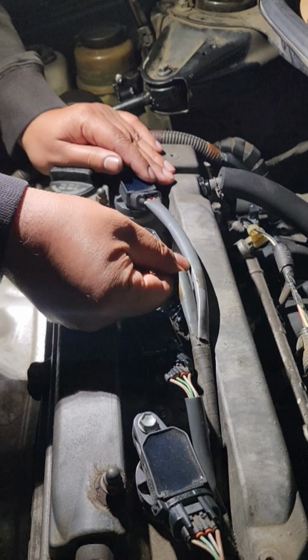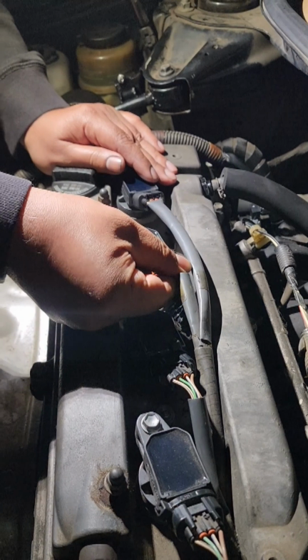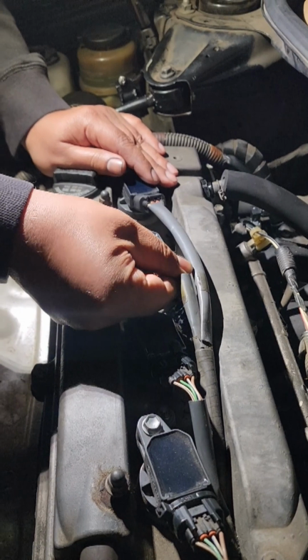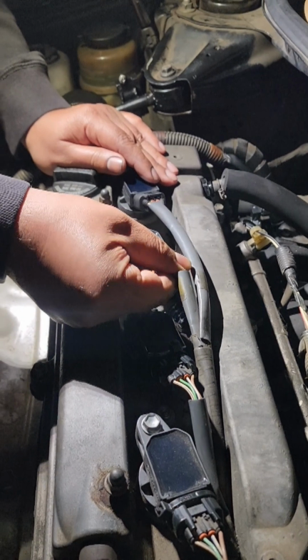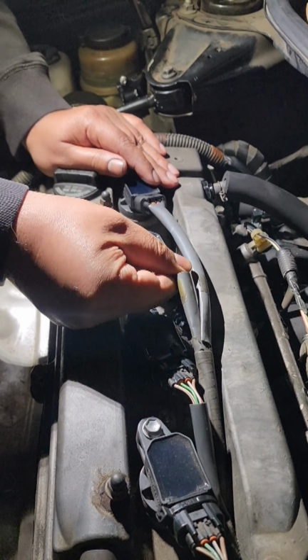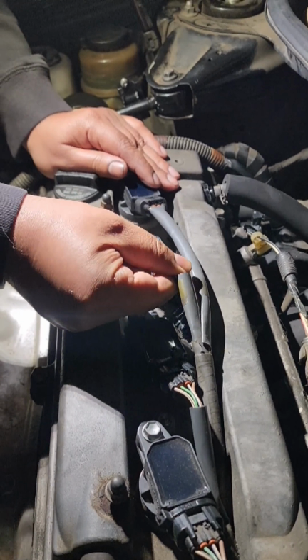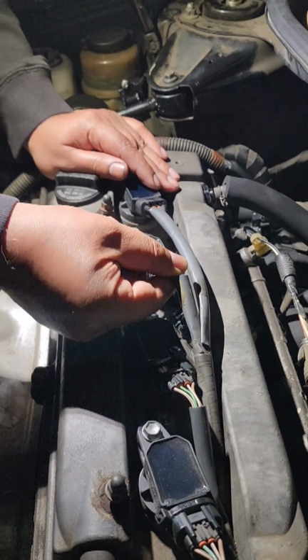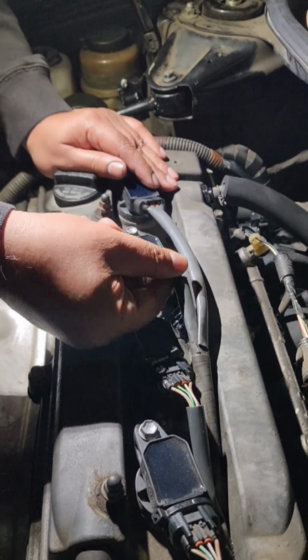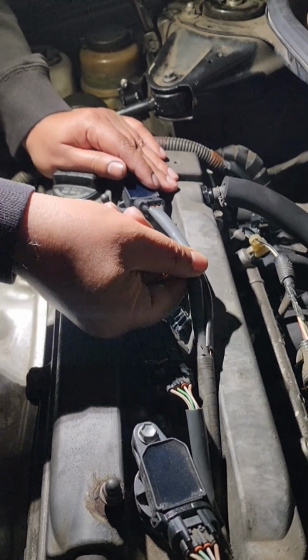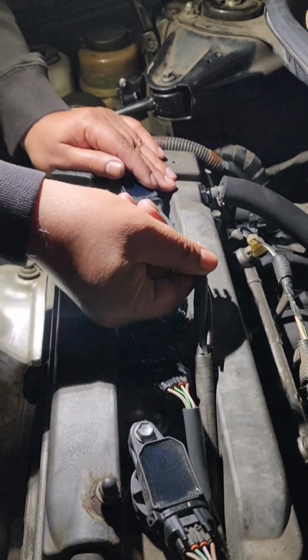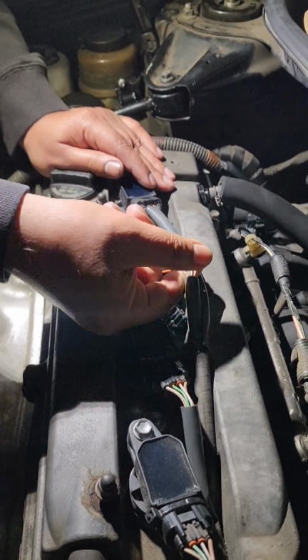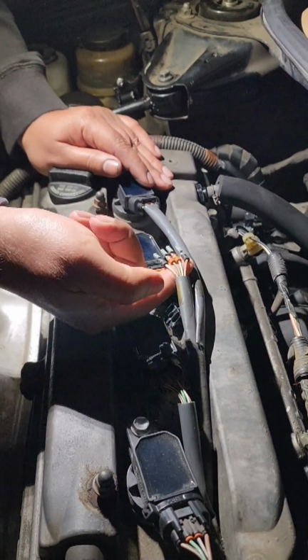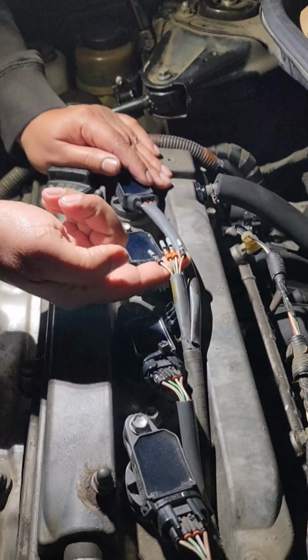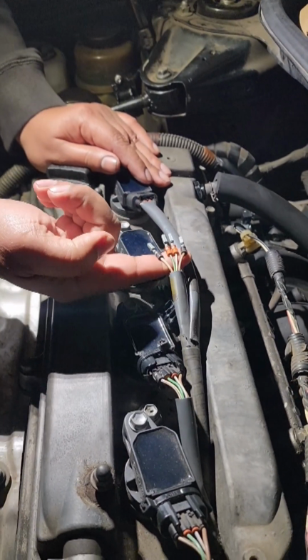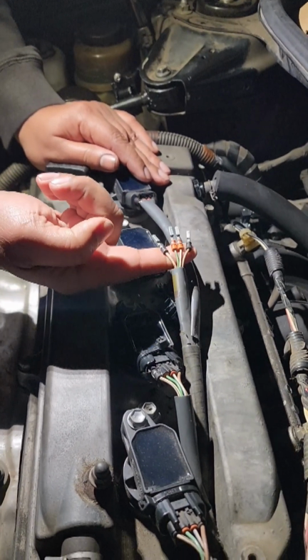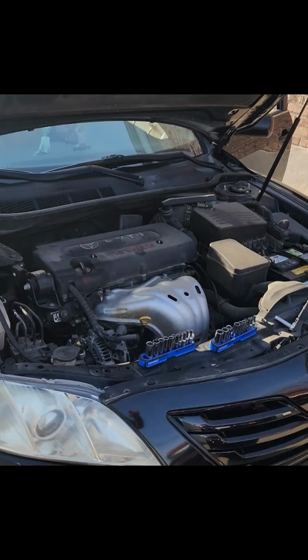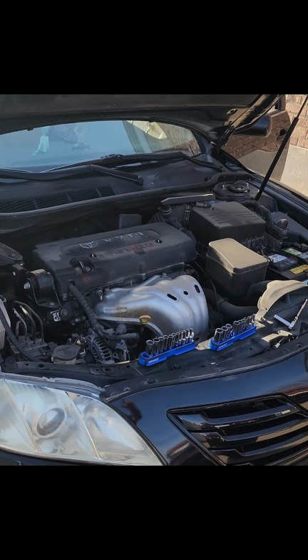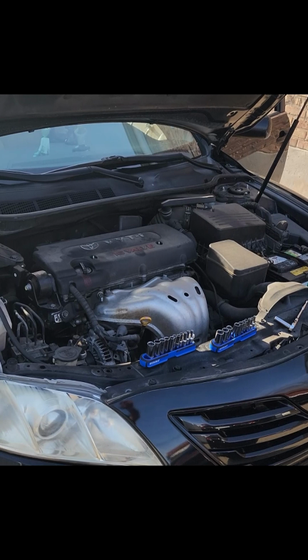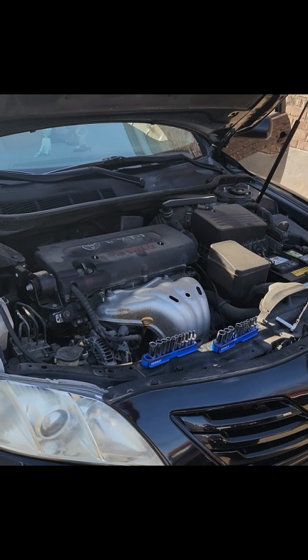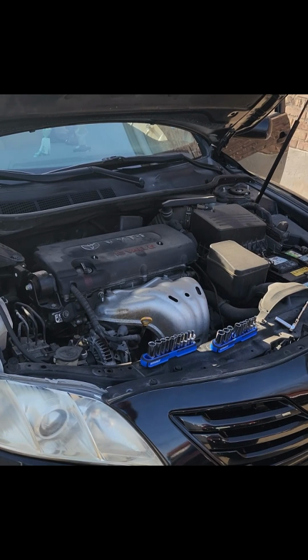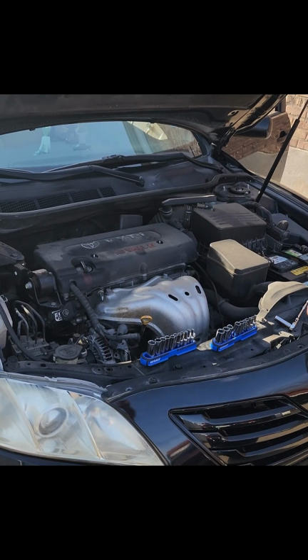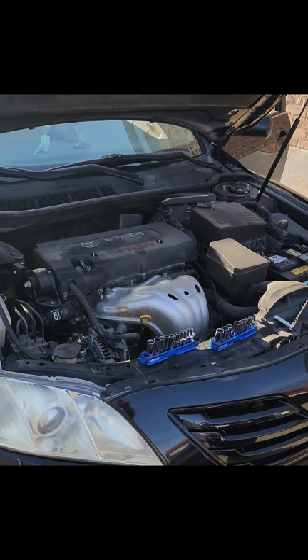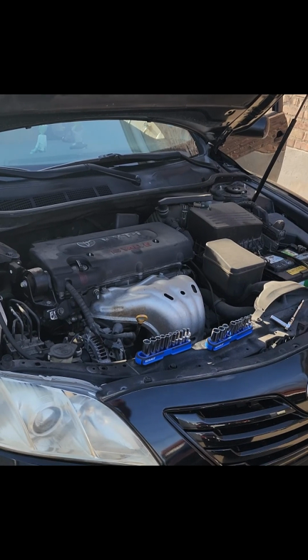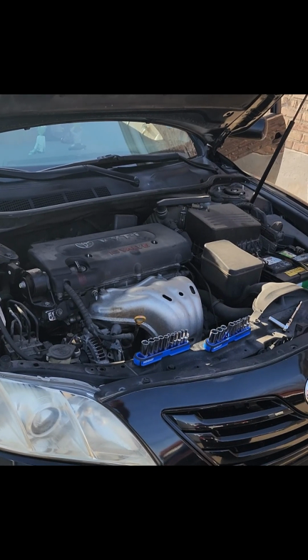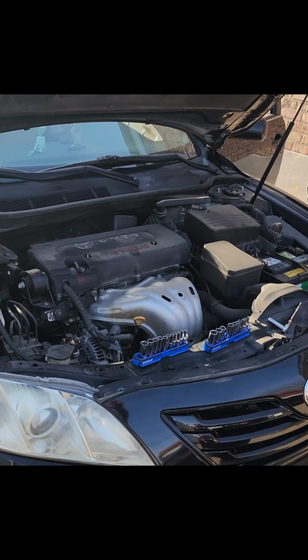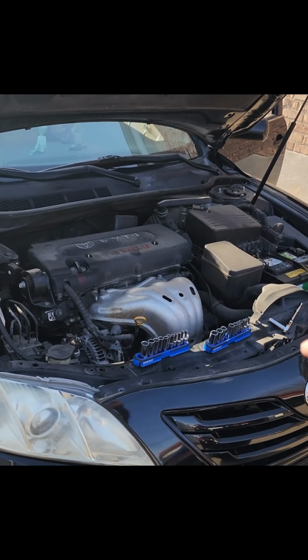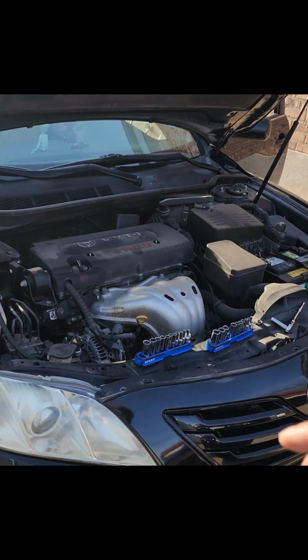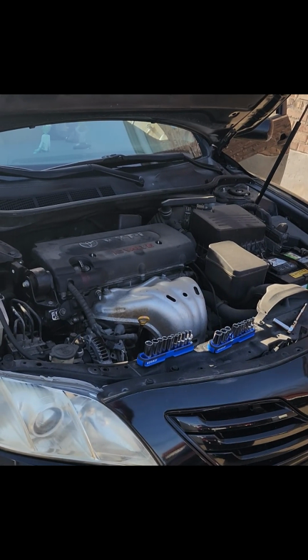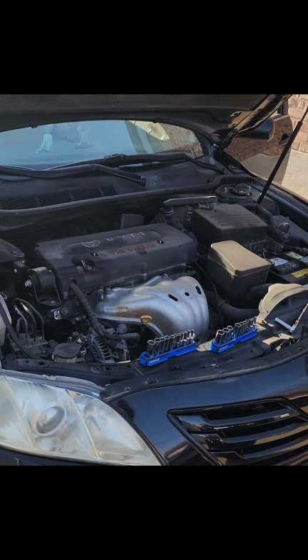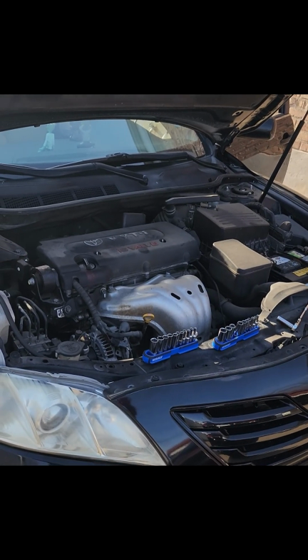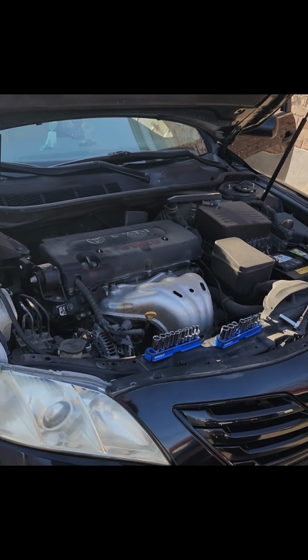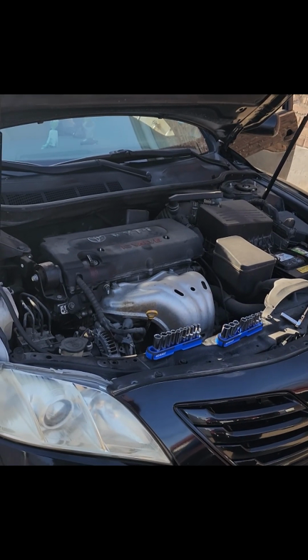Have you taken your car to a shop lately and it still doesn't seem to run right? You won't believe what I found on this 2009 Toyota Camry with 150,000 miles.